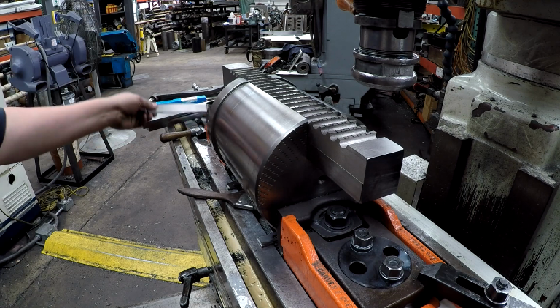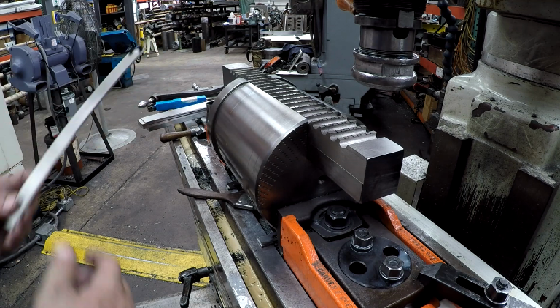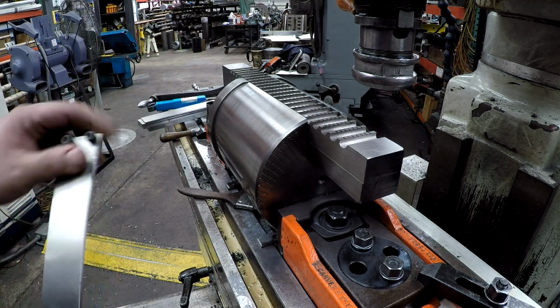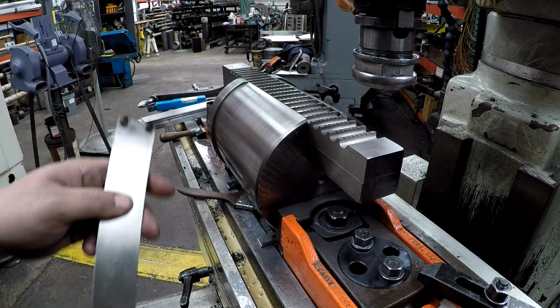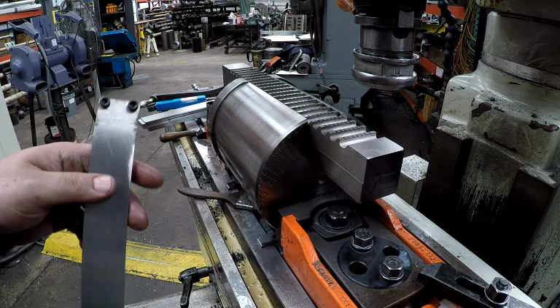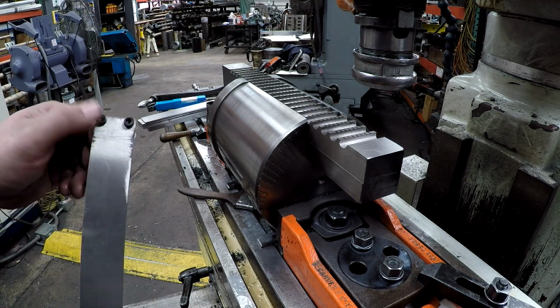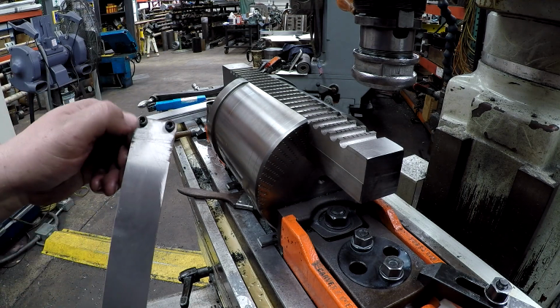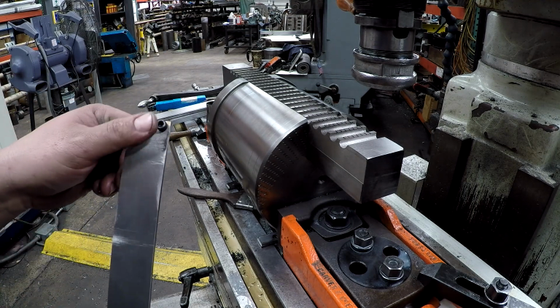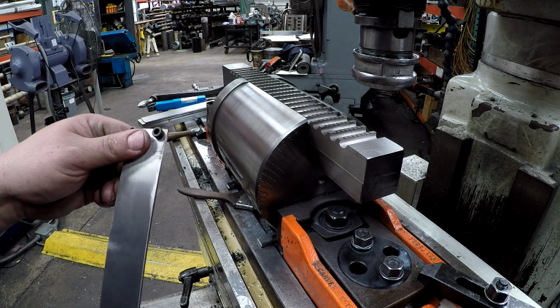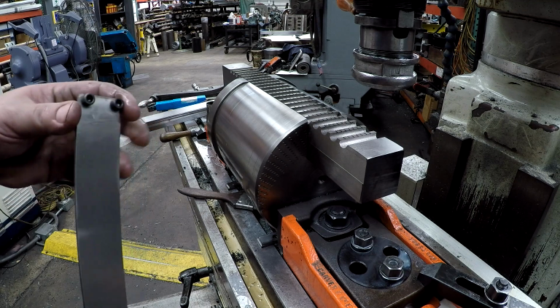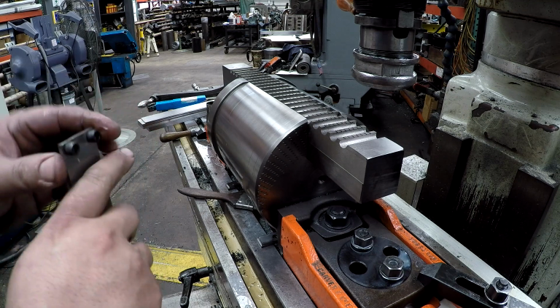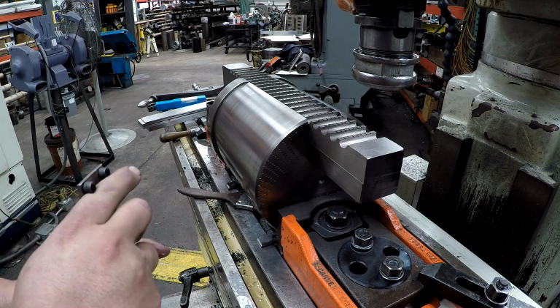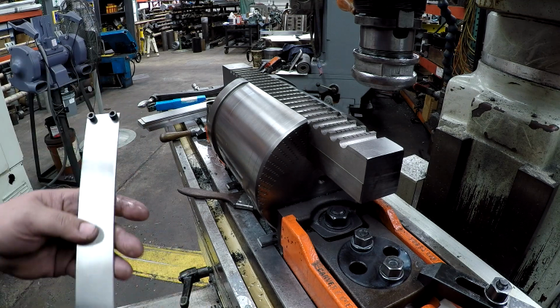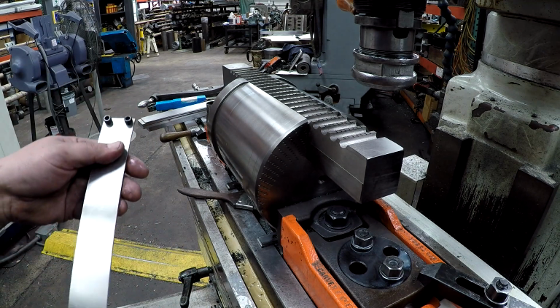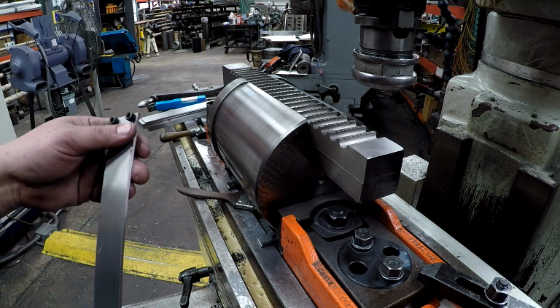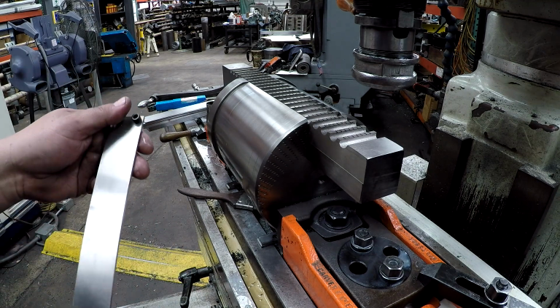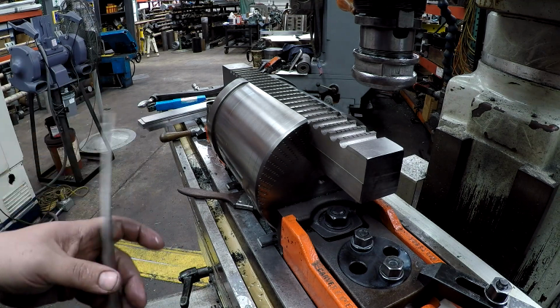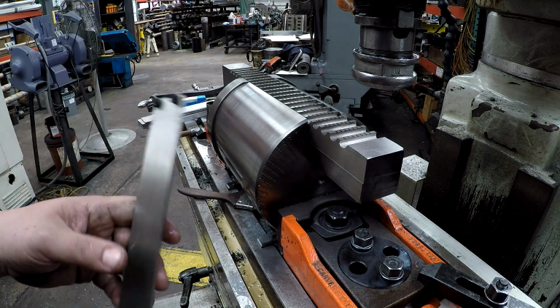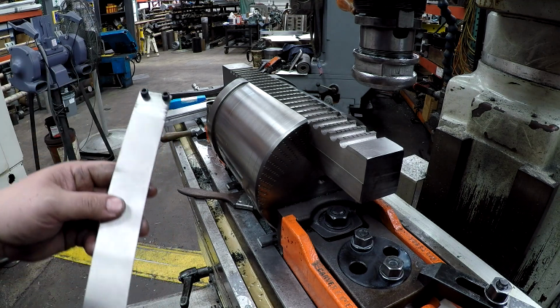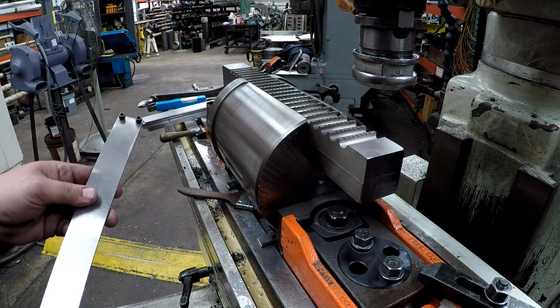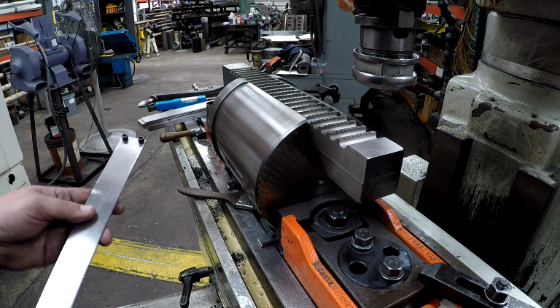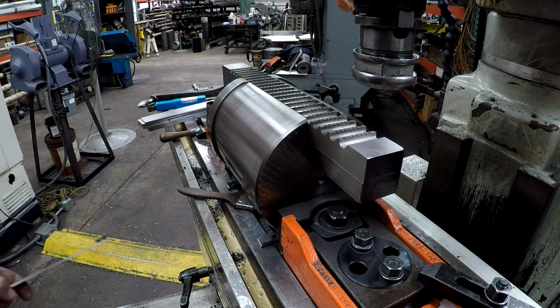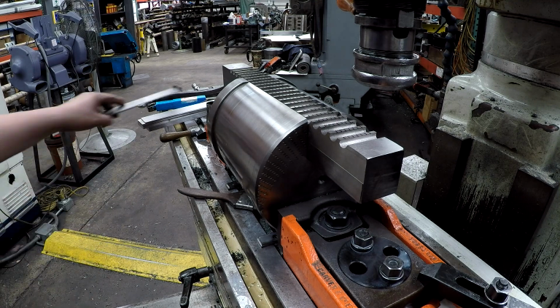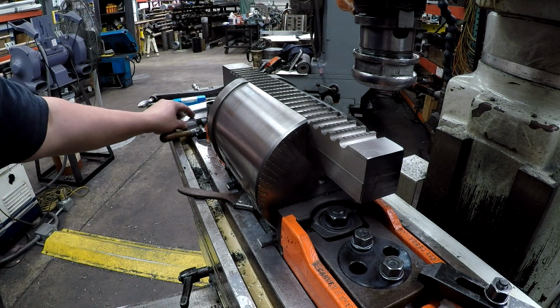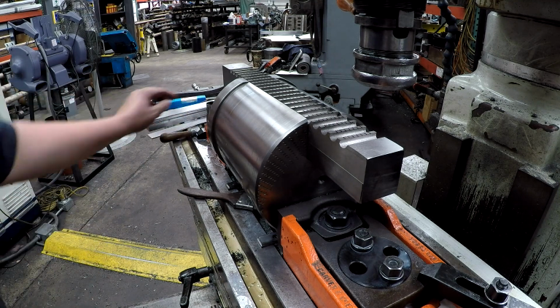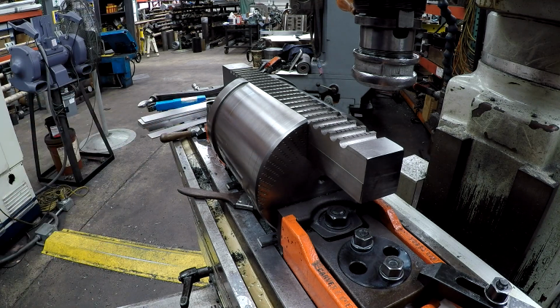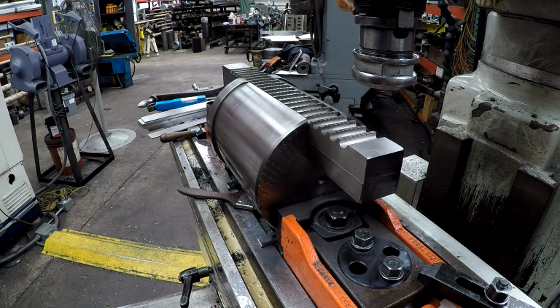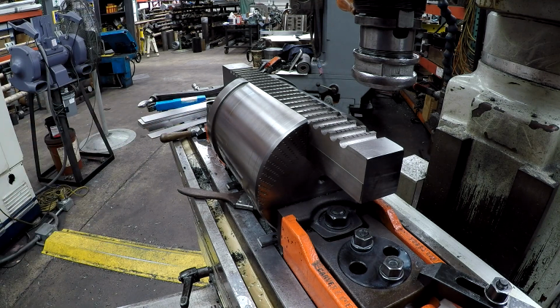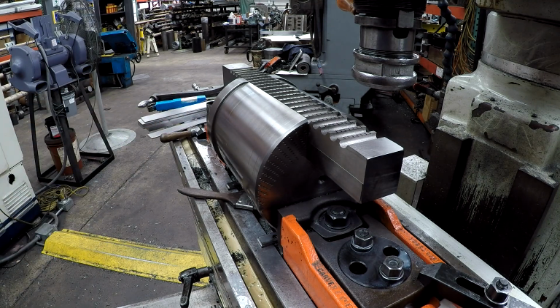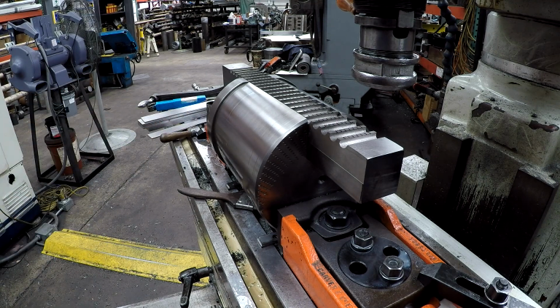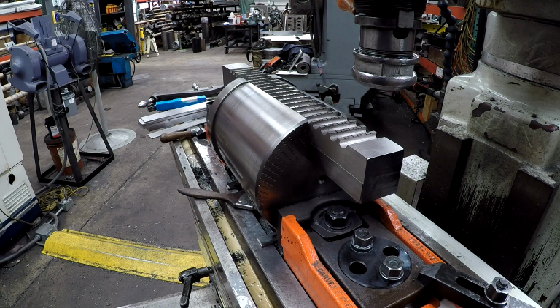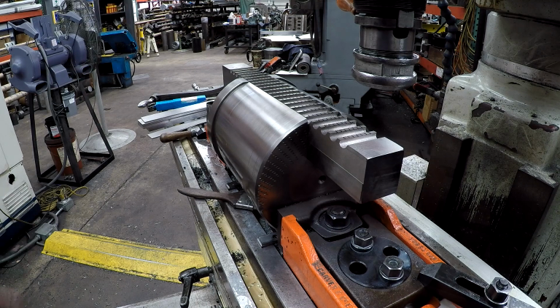We're making the shims now. We're just putting some cap head bolts on them so they slide in and stop. Hopefully that'll work. I've got Will over there working on them now. We'll probably see you at the press from here.